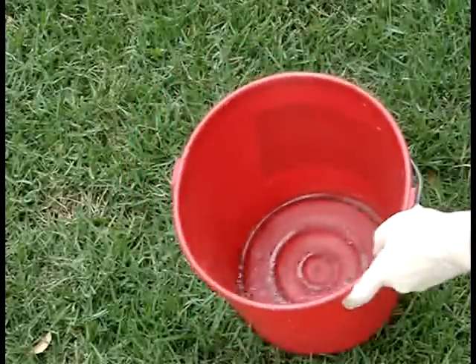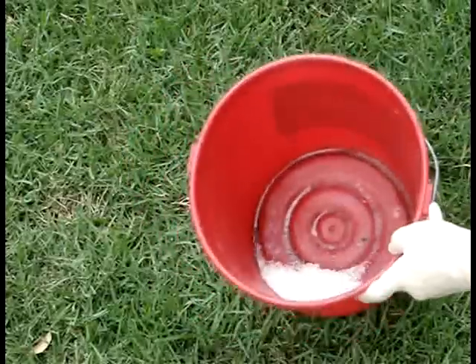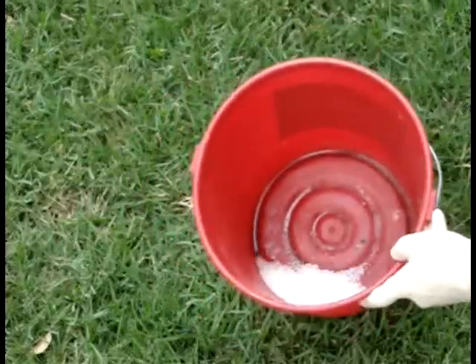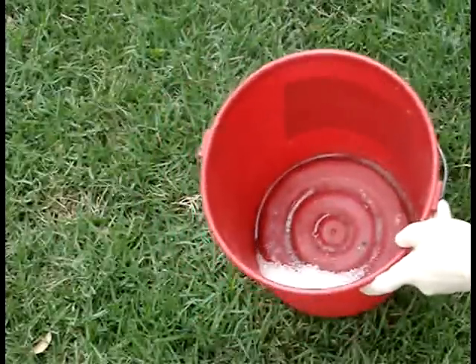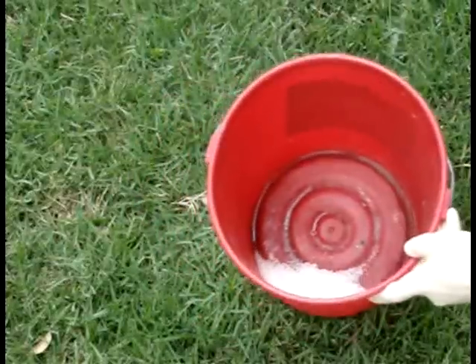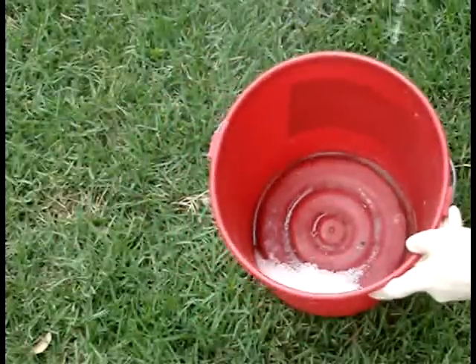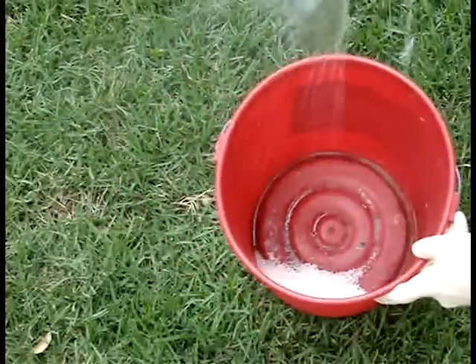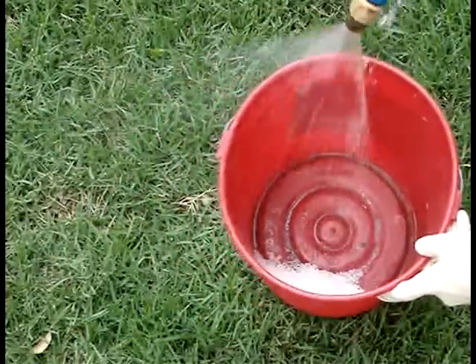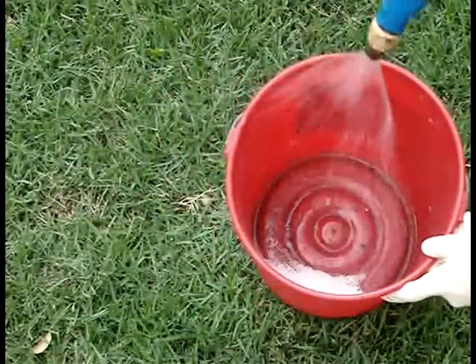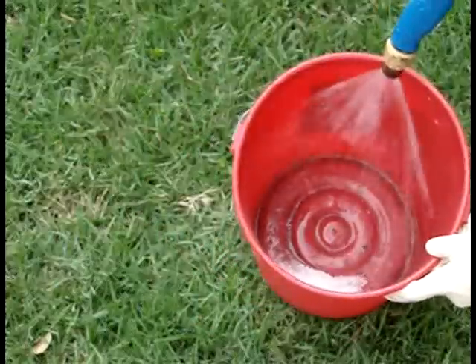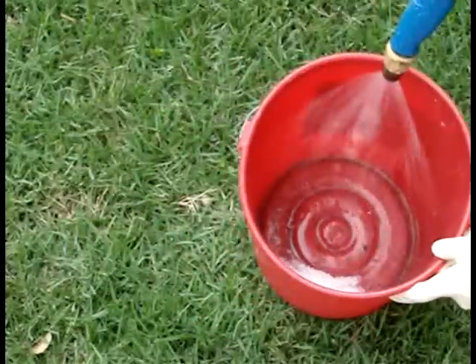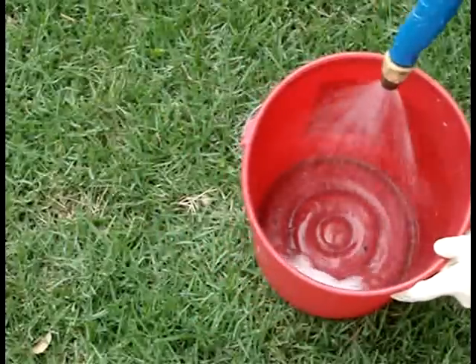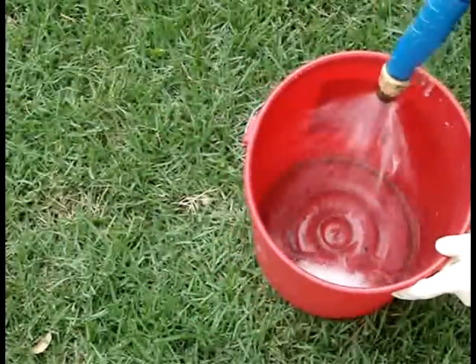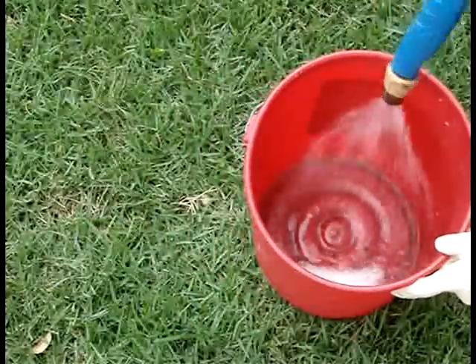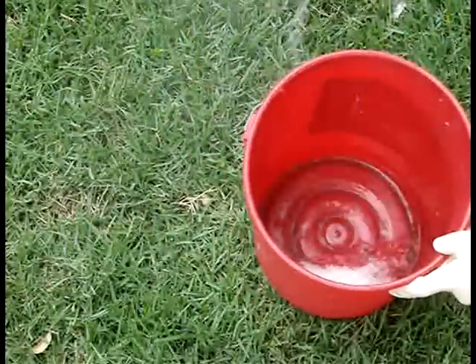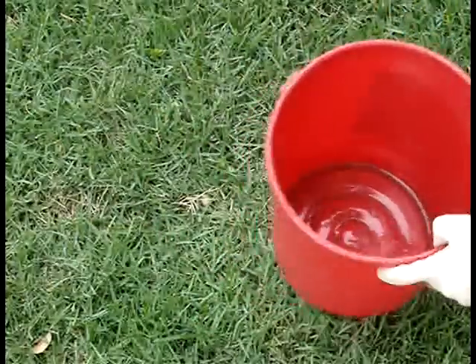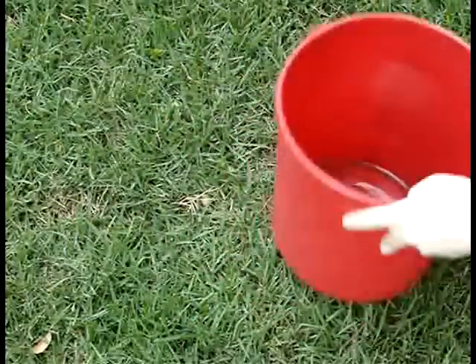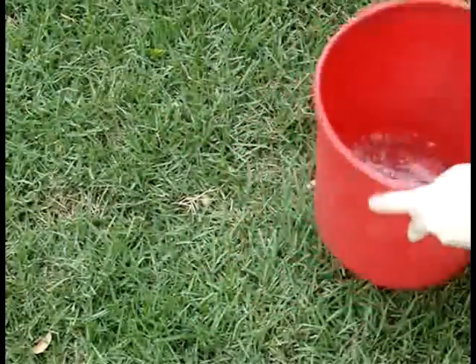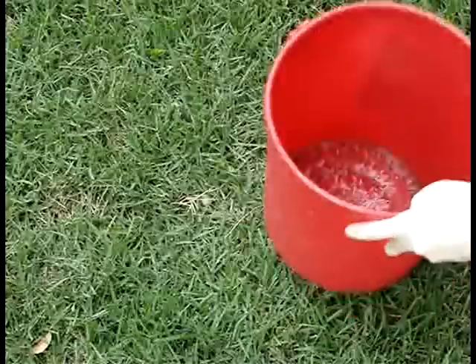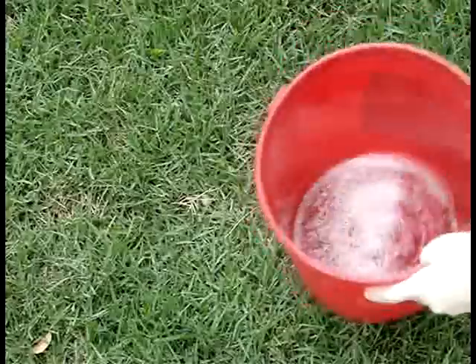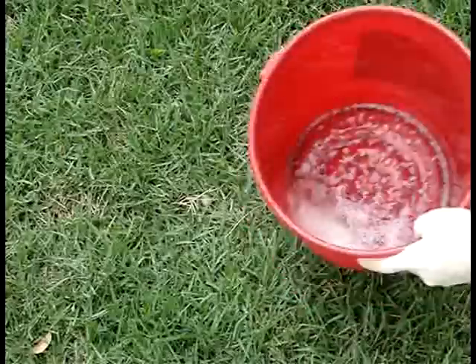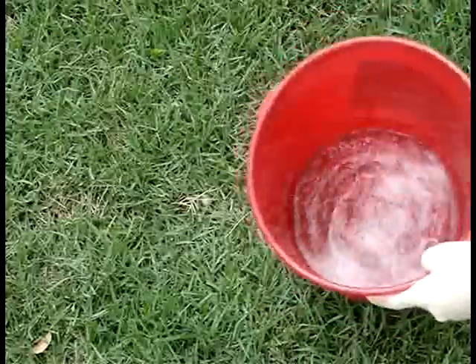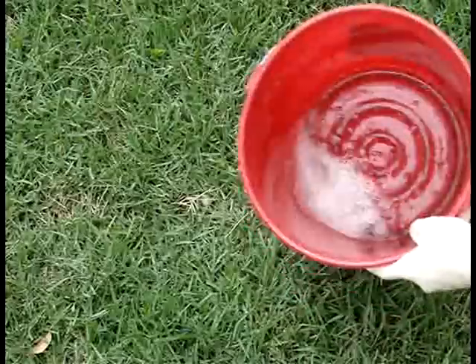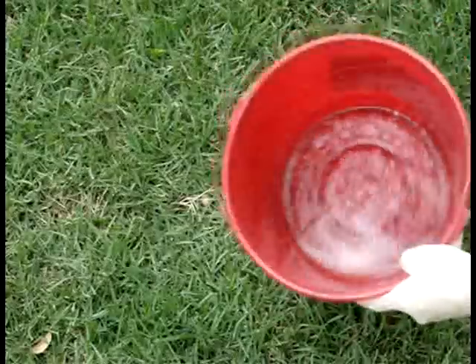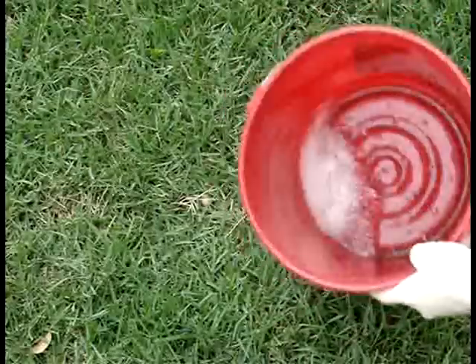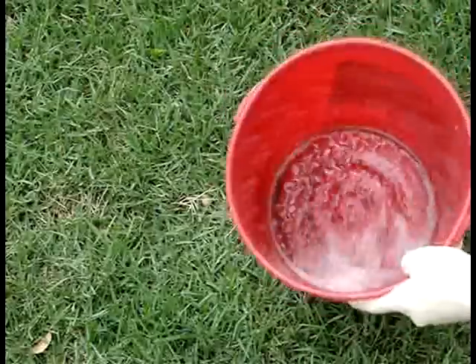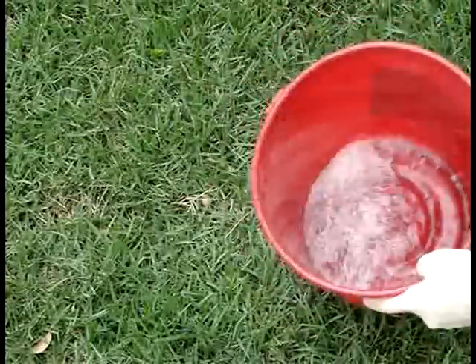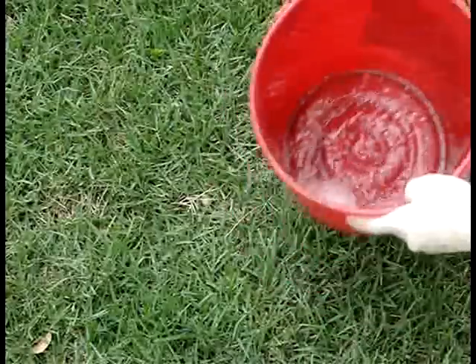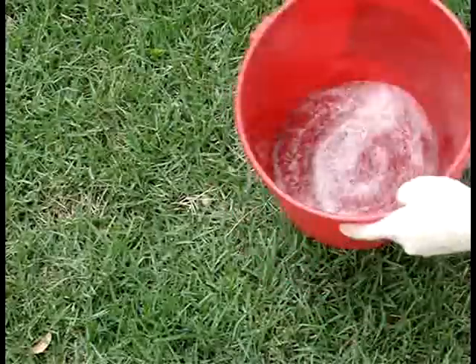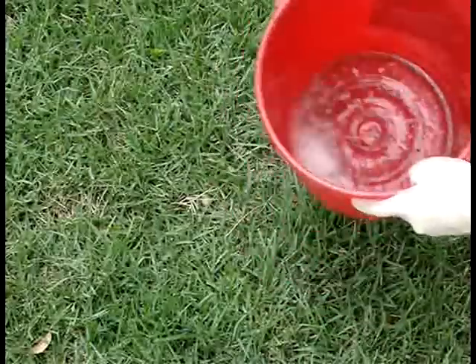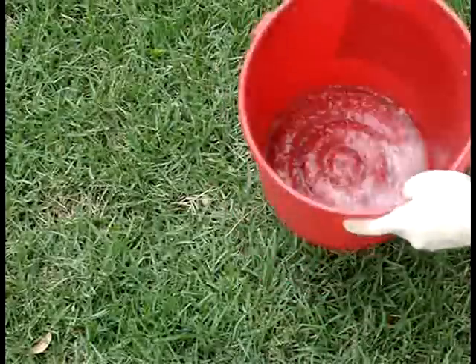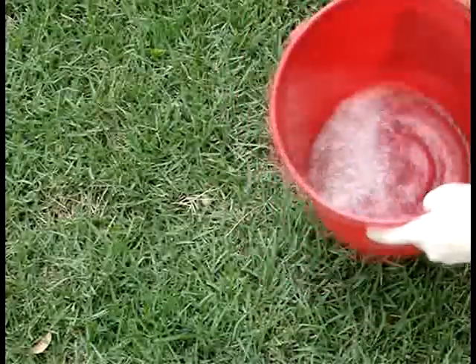Begin adding water and gently swirl the bucket. Keep adding water slowly until you have added just enough water so that all of the ammonium nitrate granules have just dissolved.